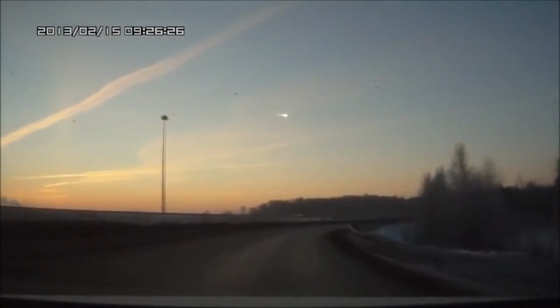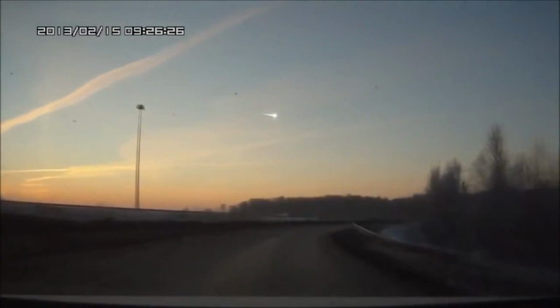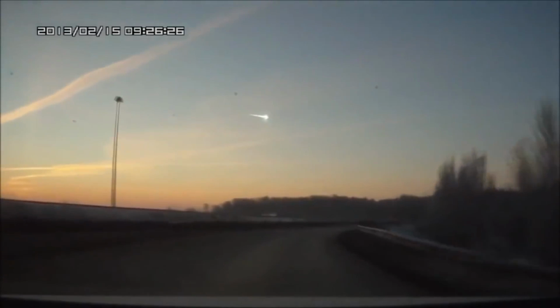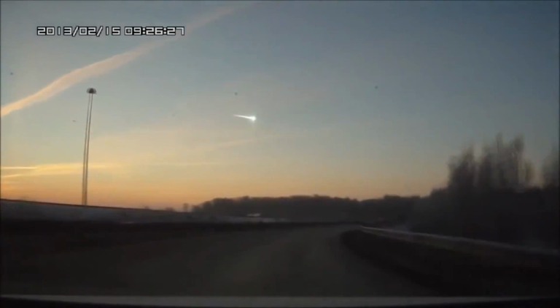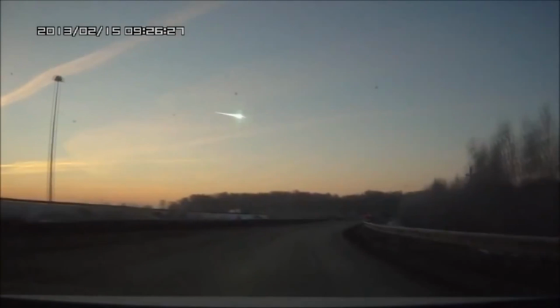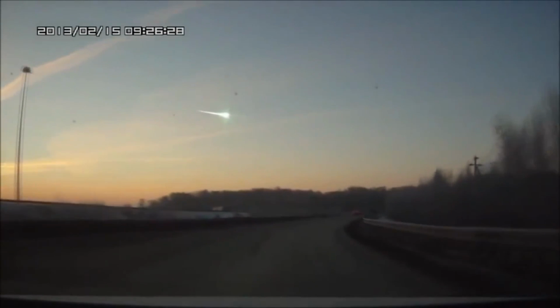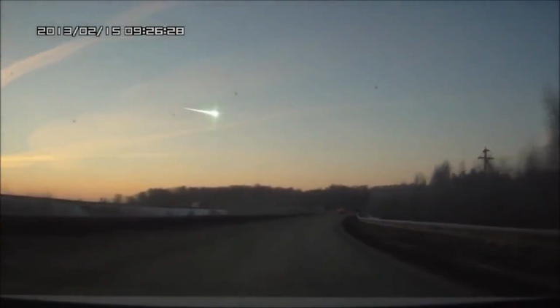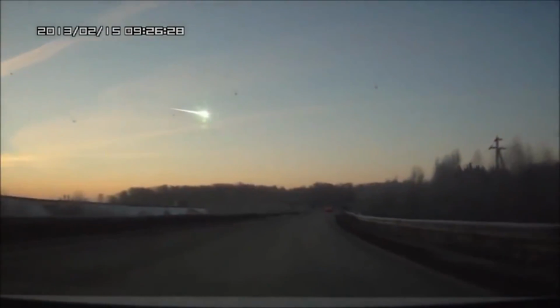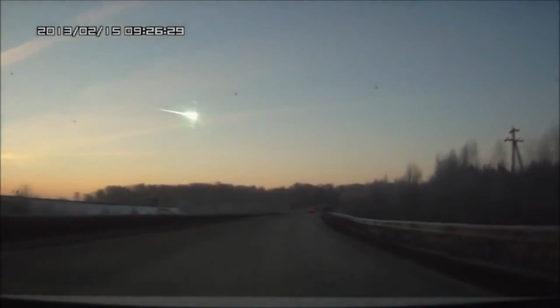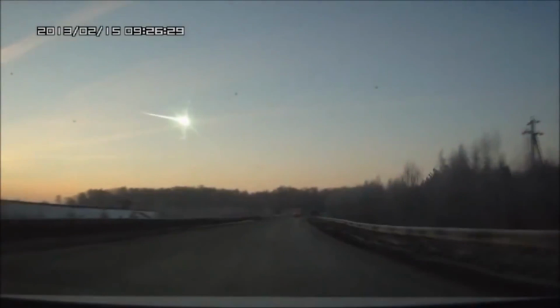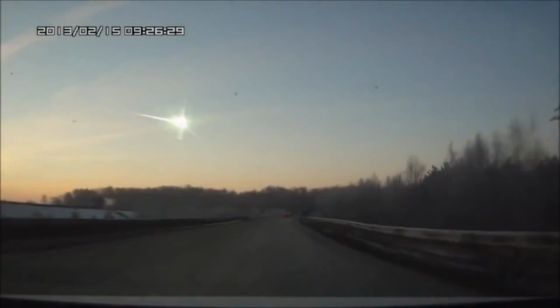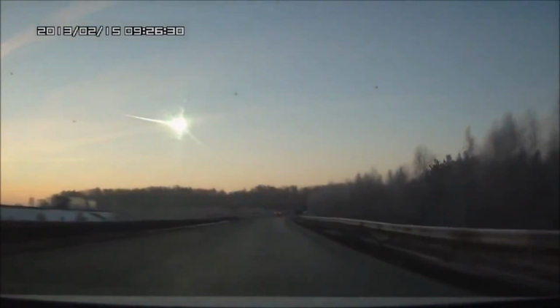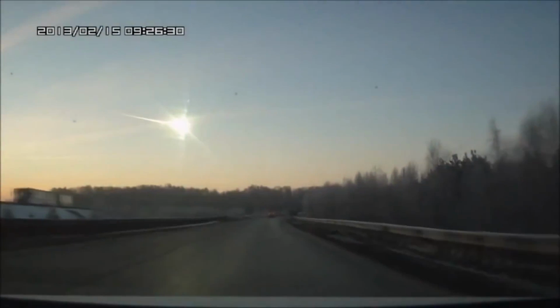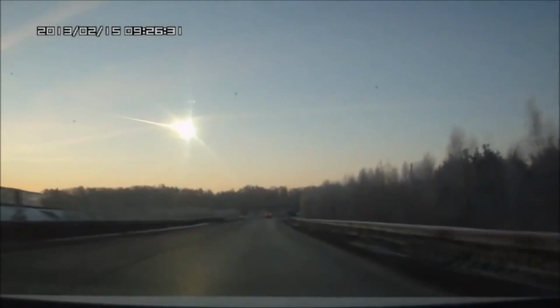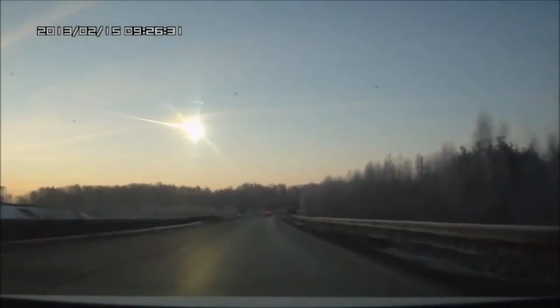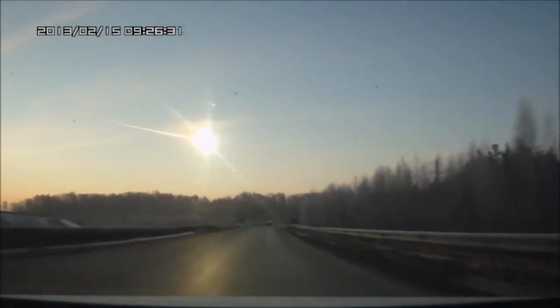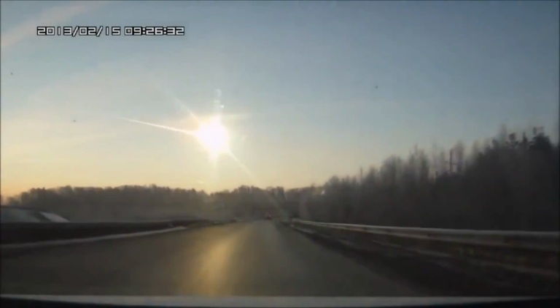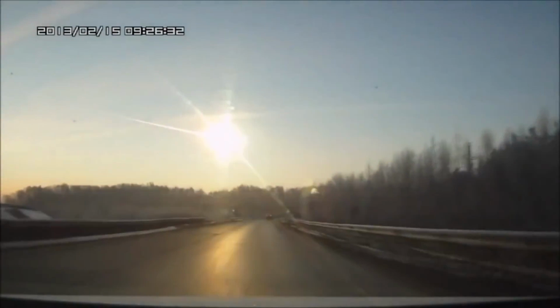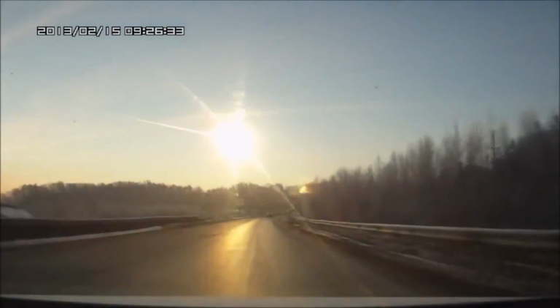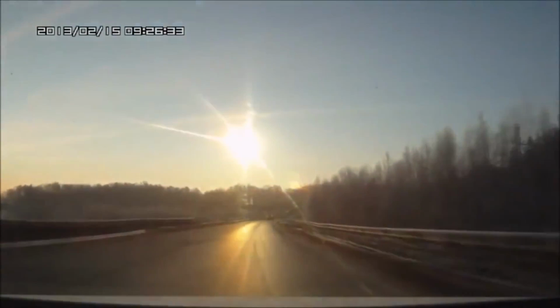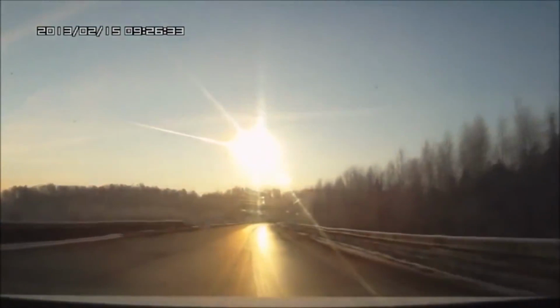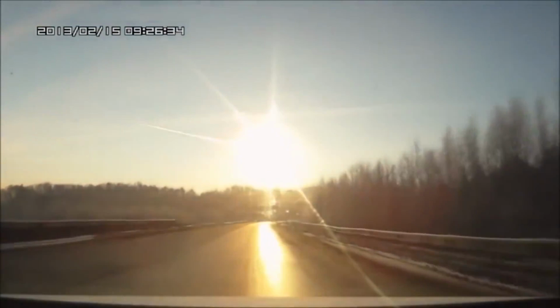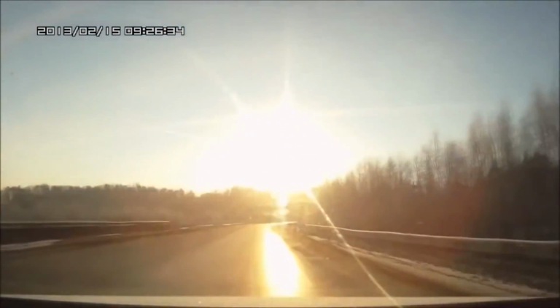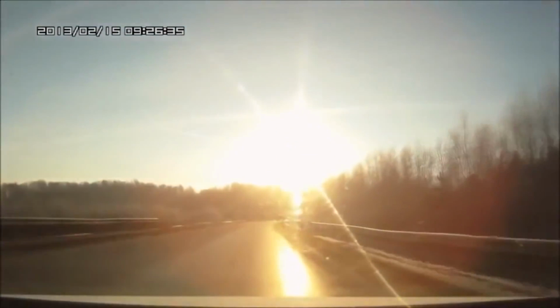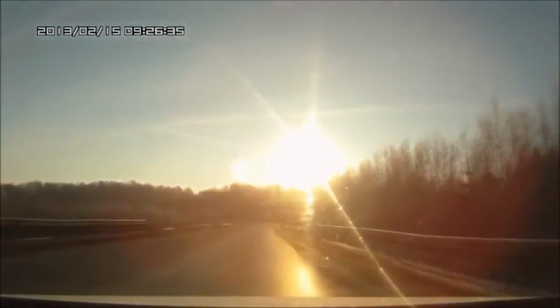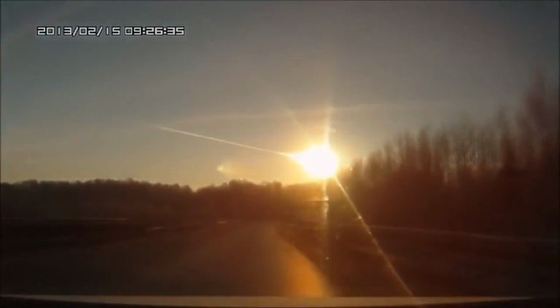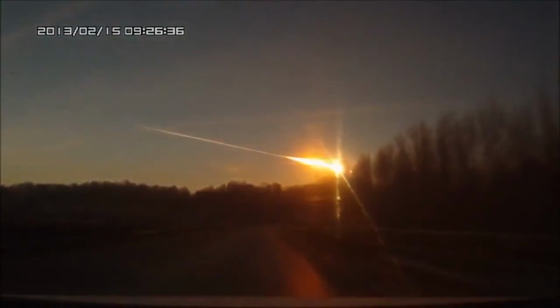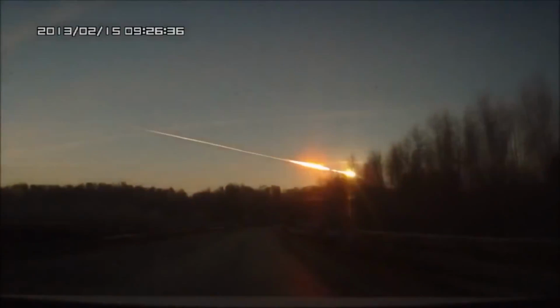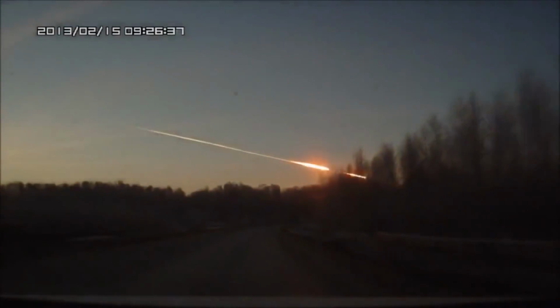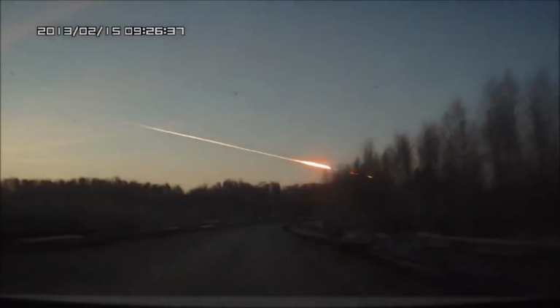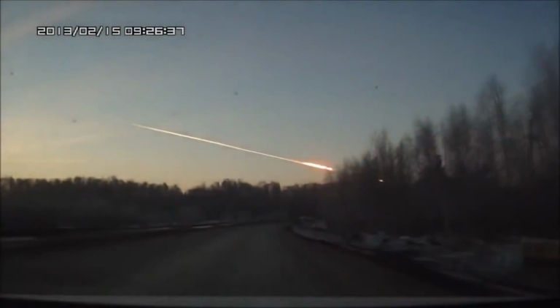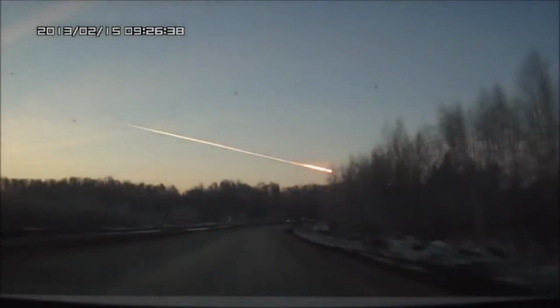Last year in Russia, a meteor 20 meters wide was caught on camera. The shockwave was strong enough to shatter windows and collapse roofs.